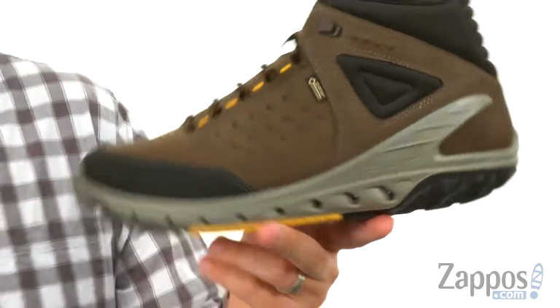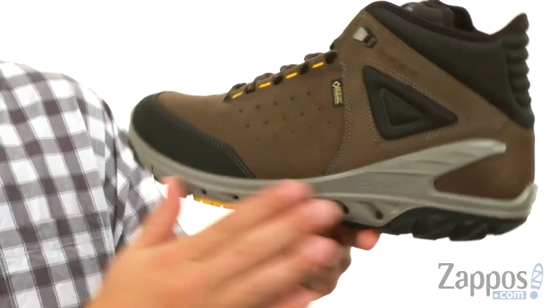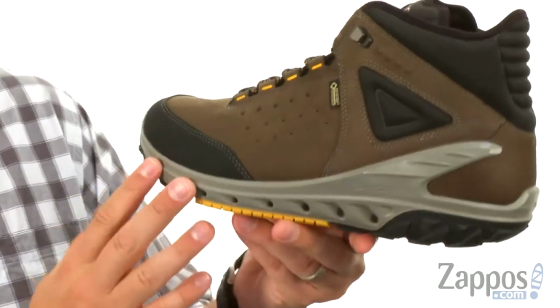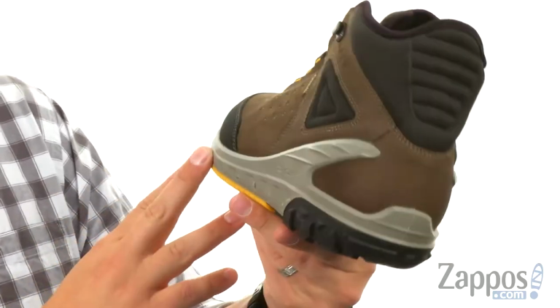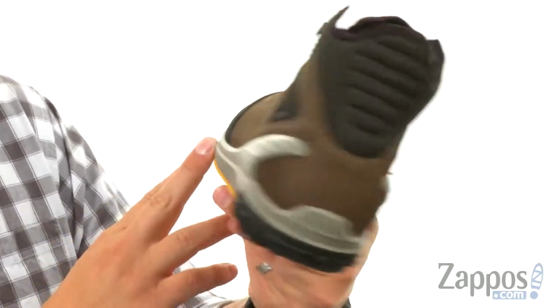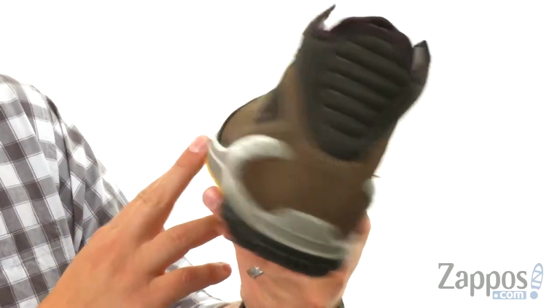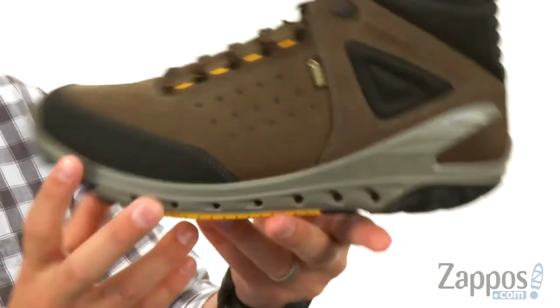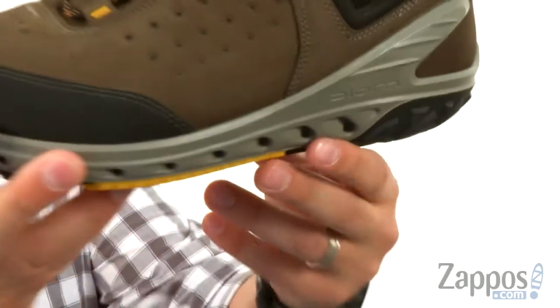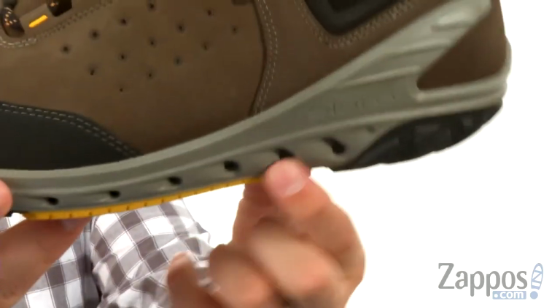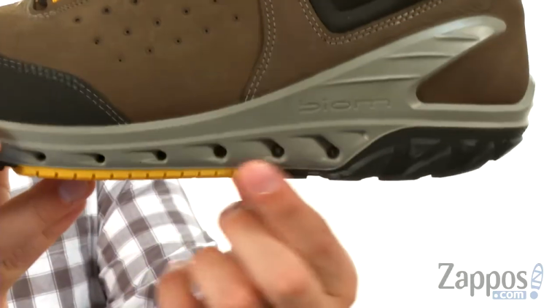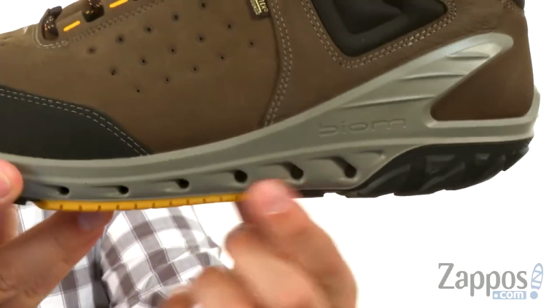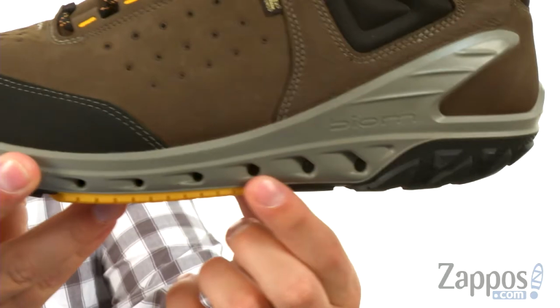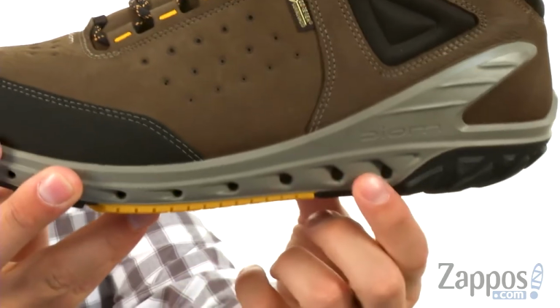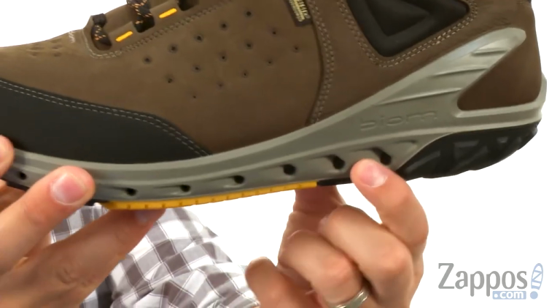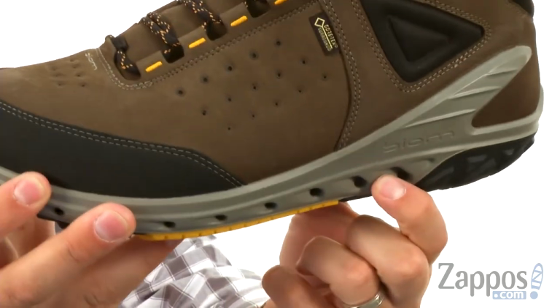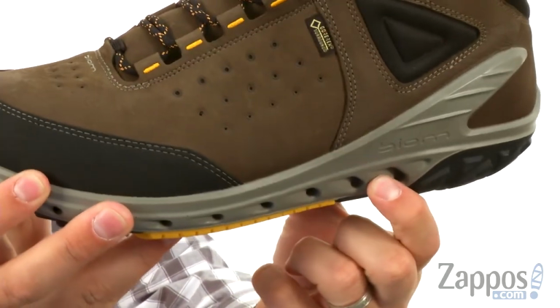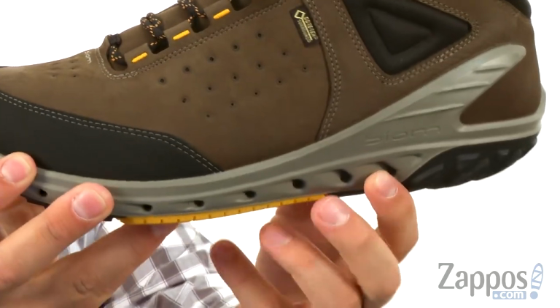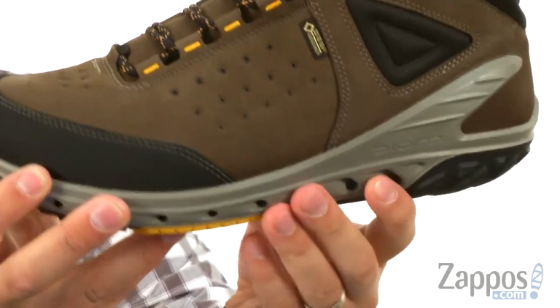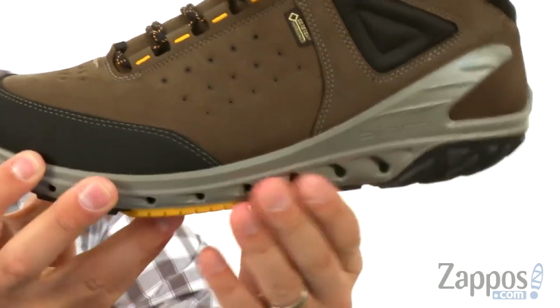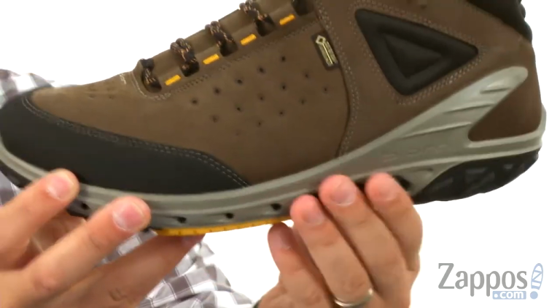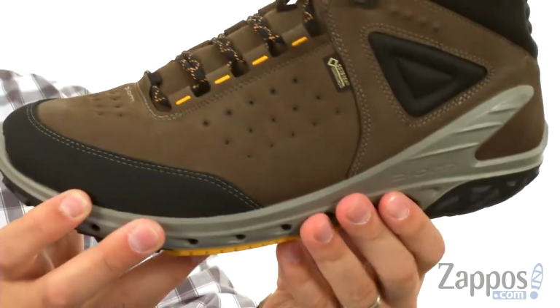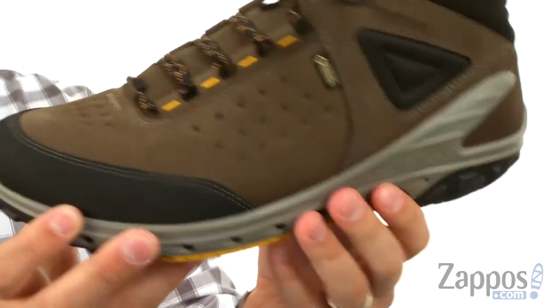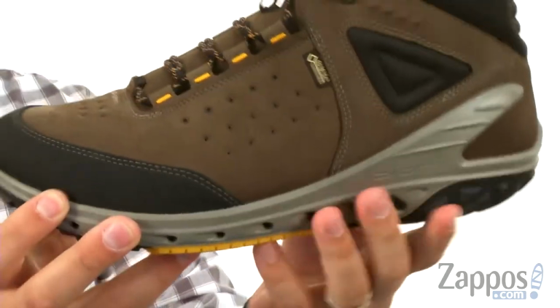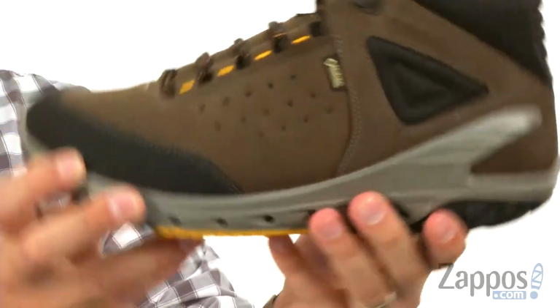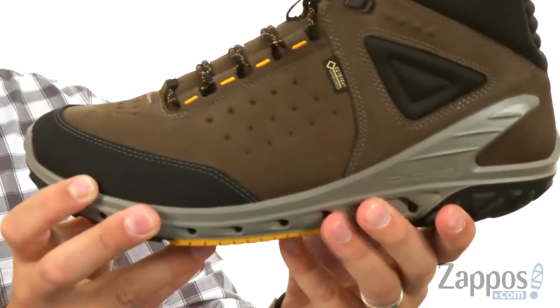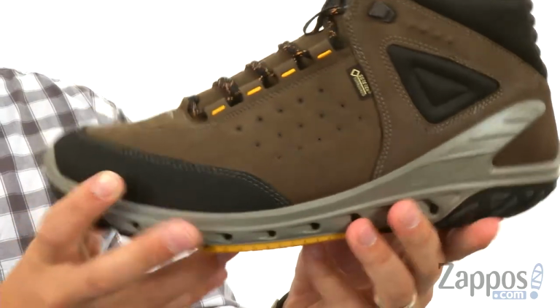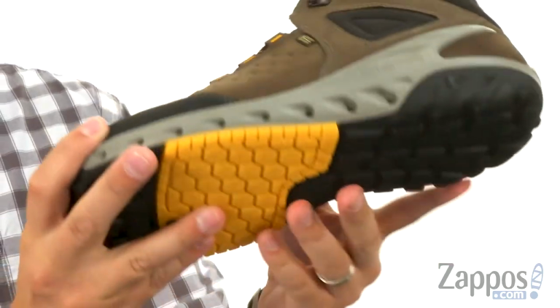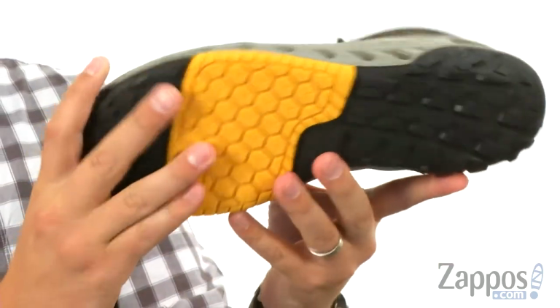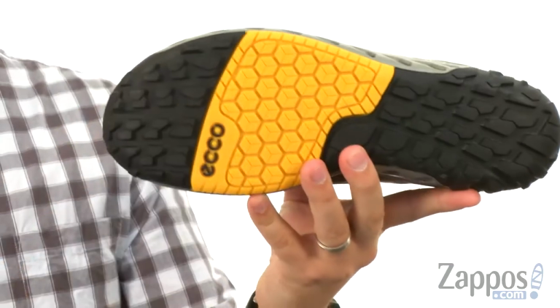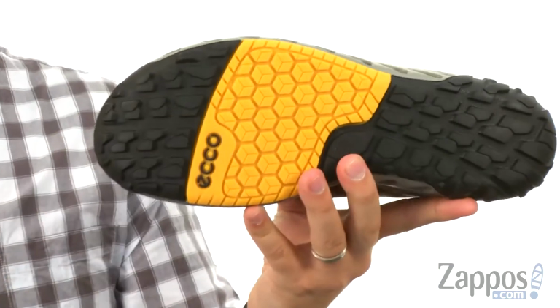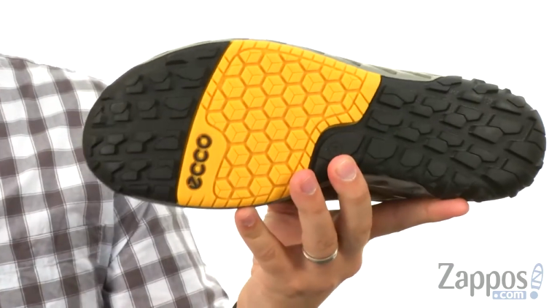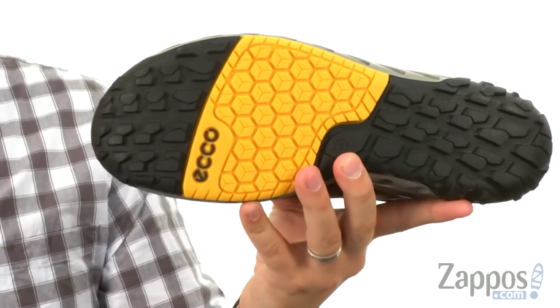Super thick midsole there for plenty of bounce back and energy return. You can see you got those little holes here on the side, which is fantastic — gives you some added breathability with every stride. You got that durable rubber outsole down here.